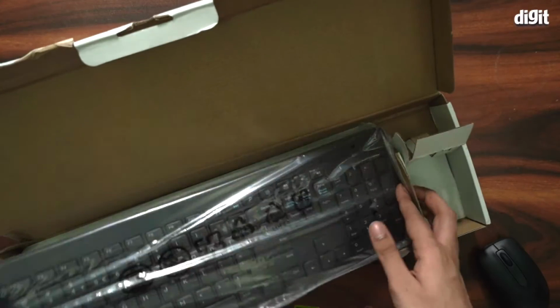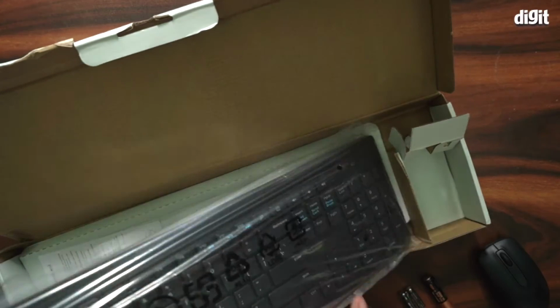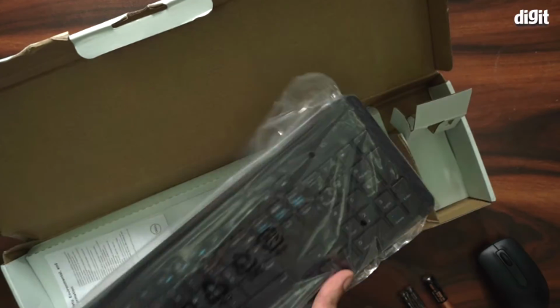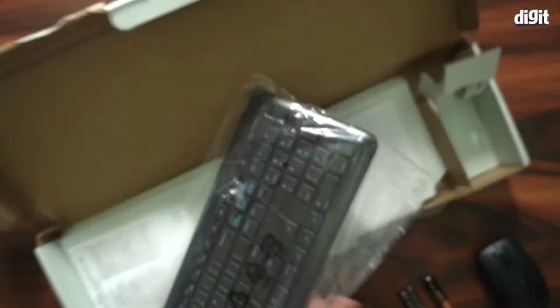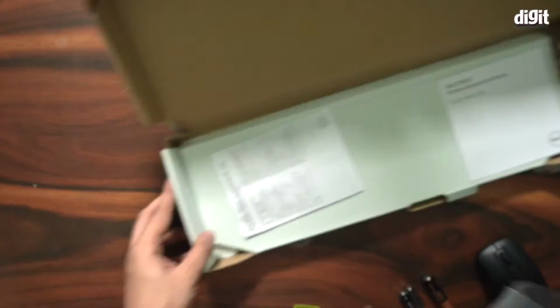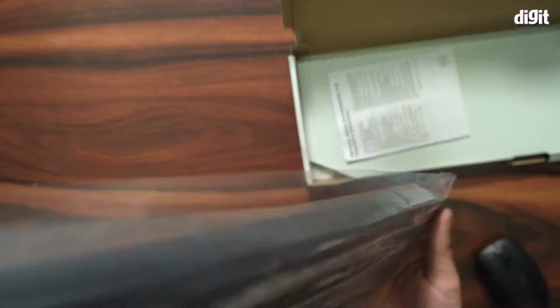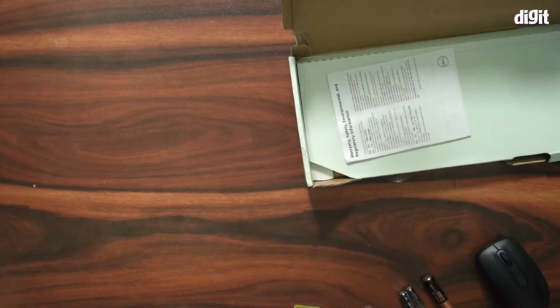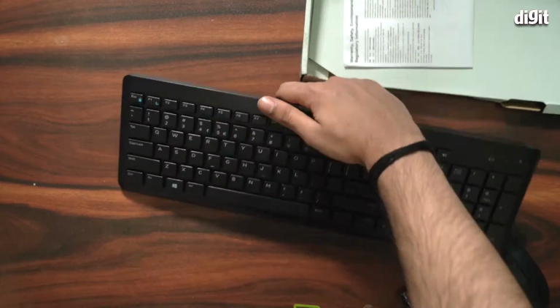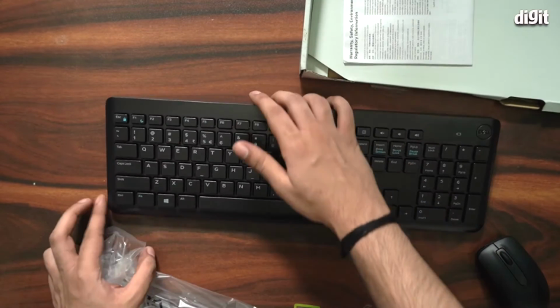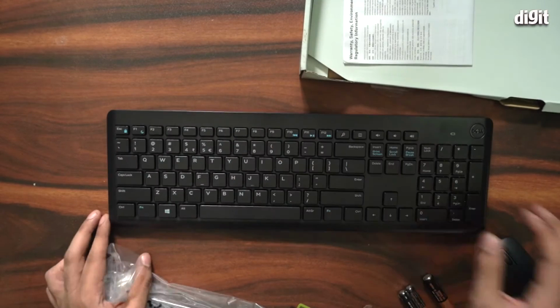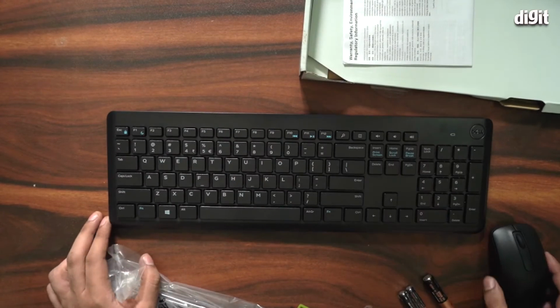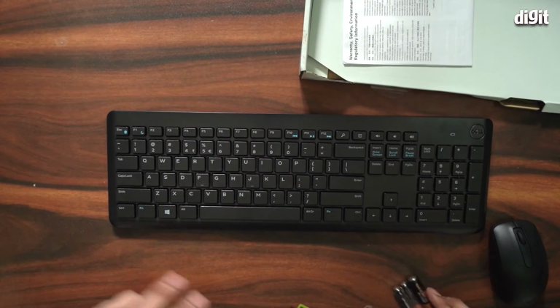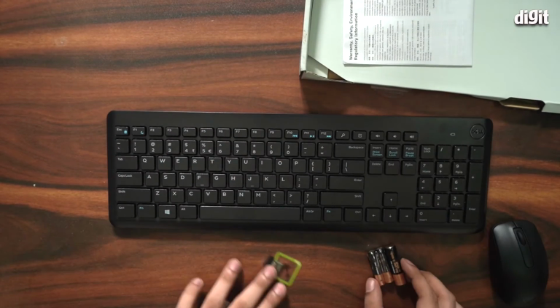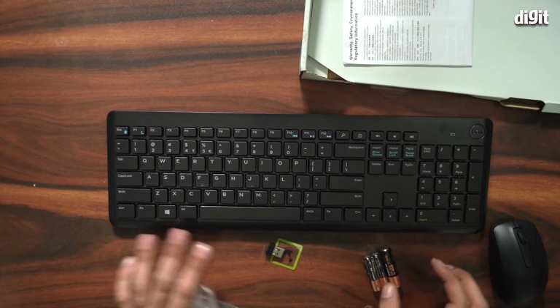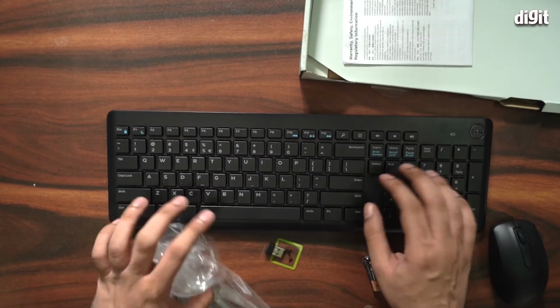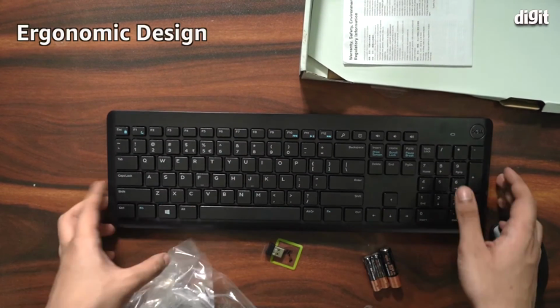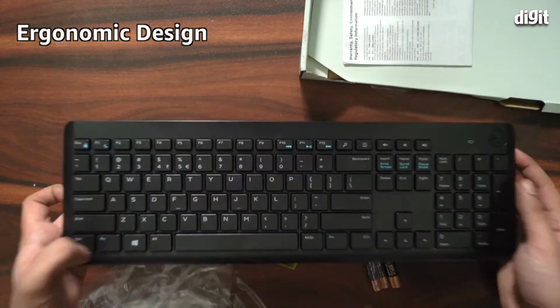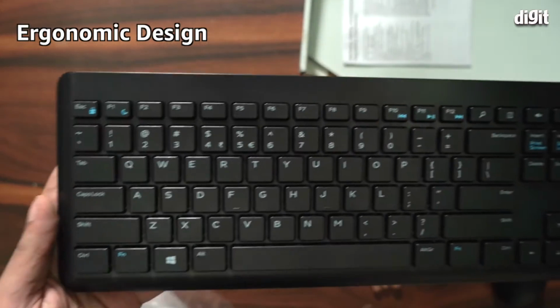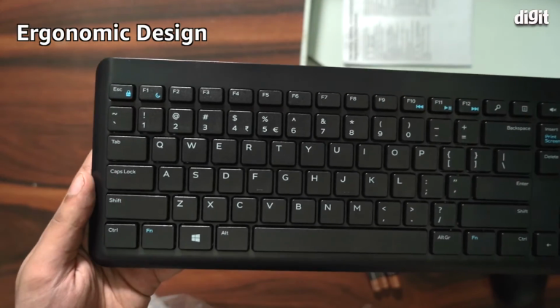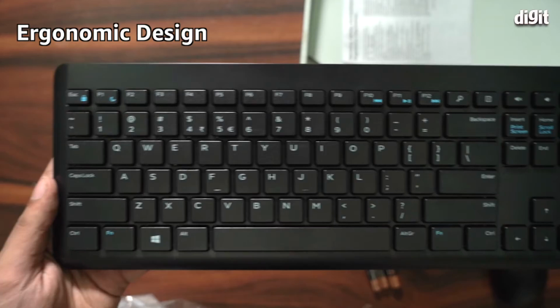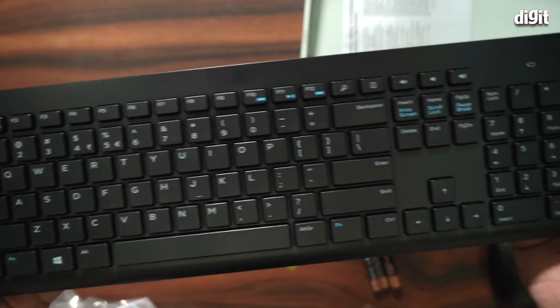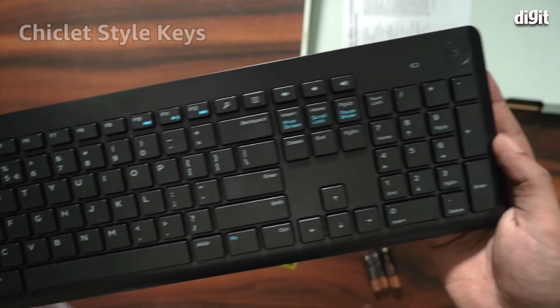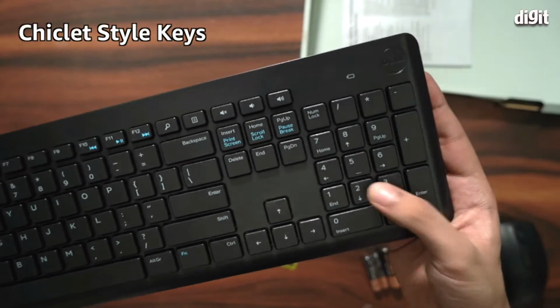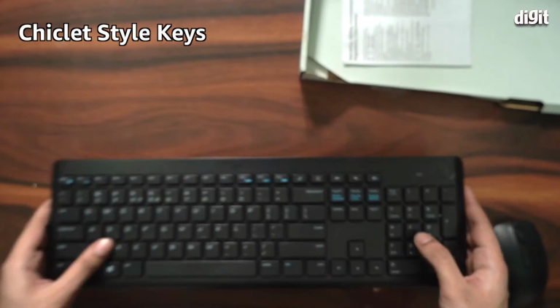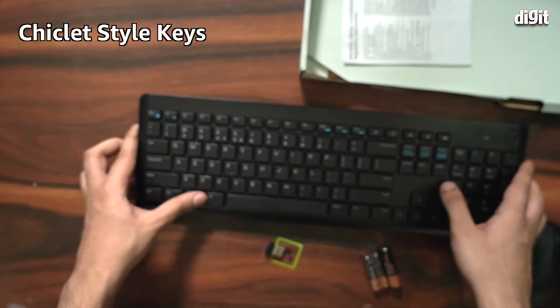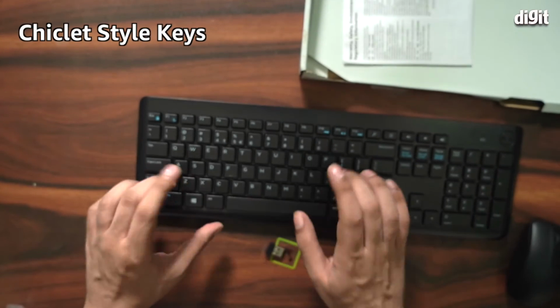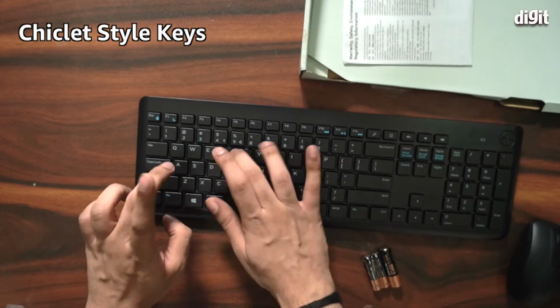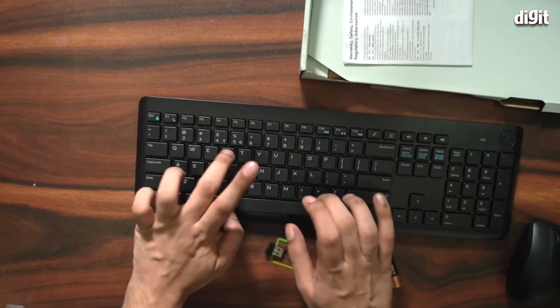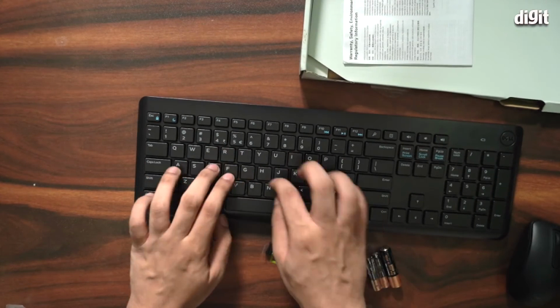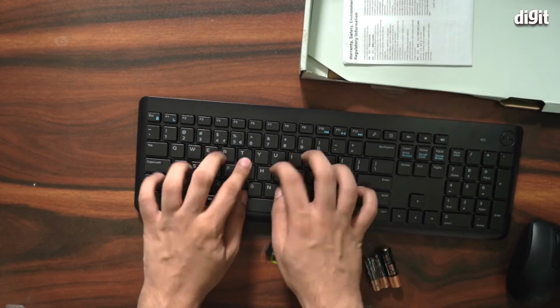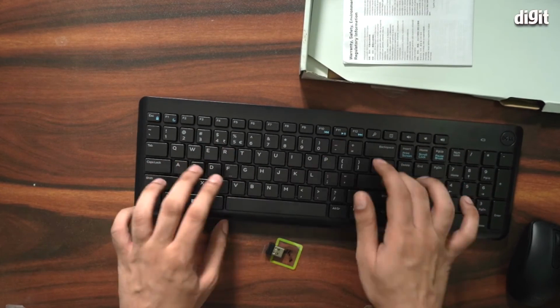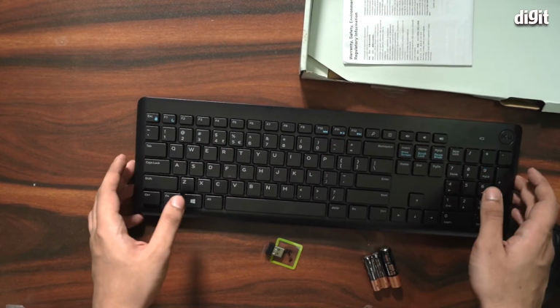Now it's time to take a look at the keyboard. Taking it out of the plastic bag — this is what the KM117 keyboard looks like. It too has a nice ergonomic design and matte black finish. This is a standard keyboard with chiclet-style keys and multimedia control buttons as well.